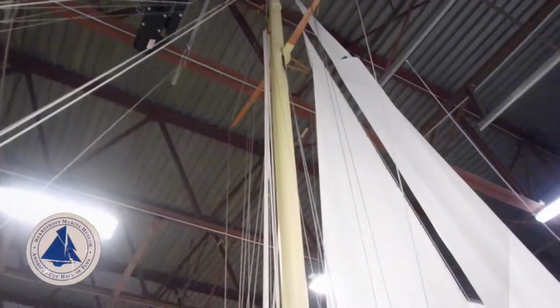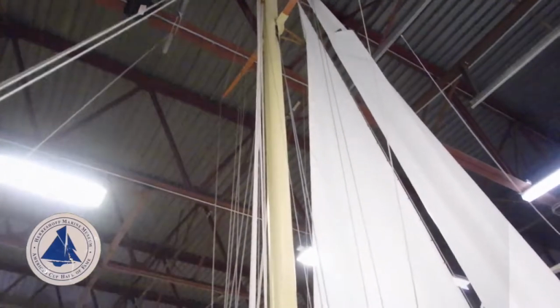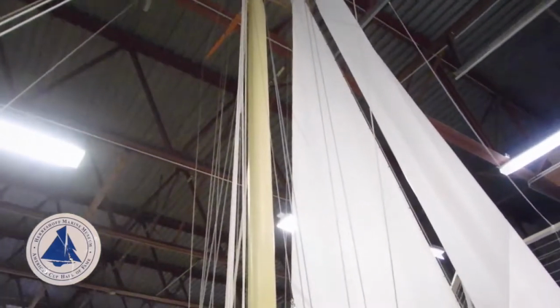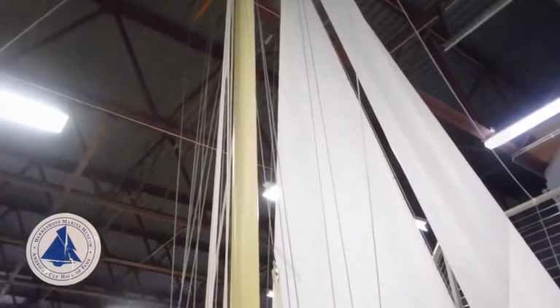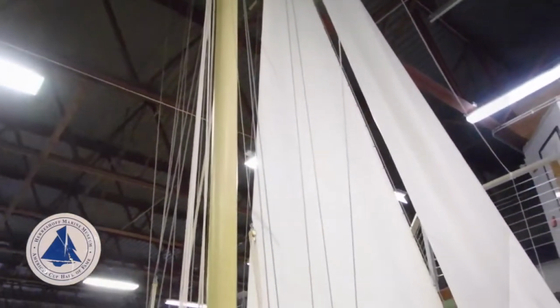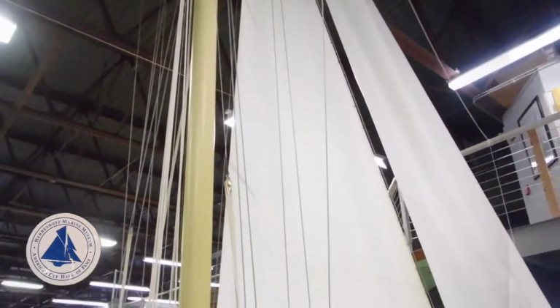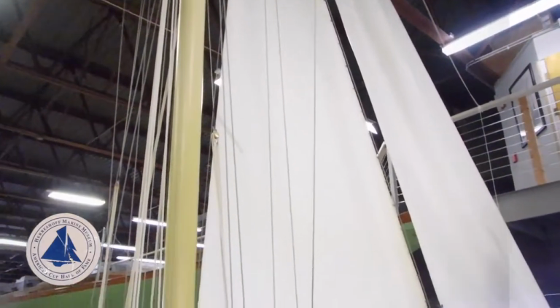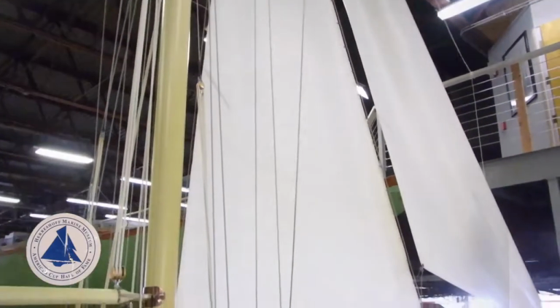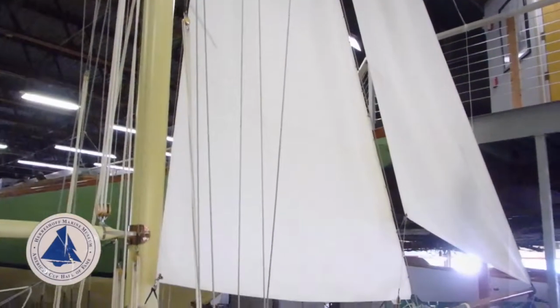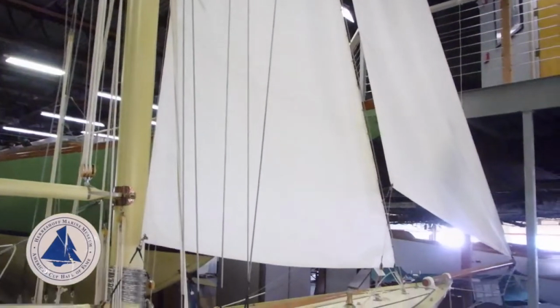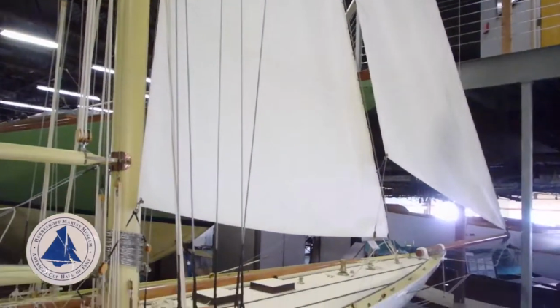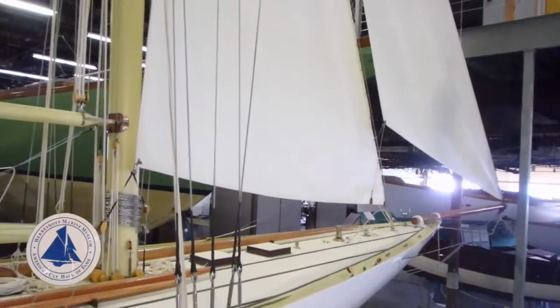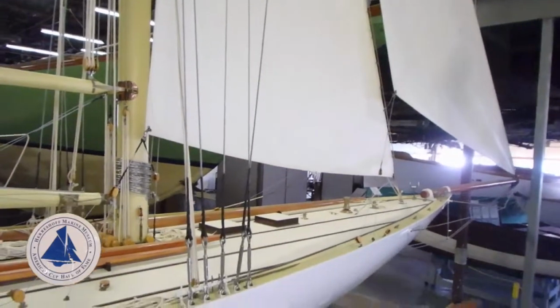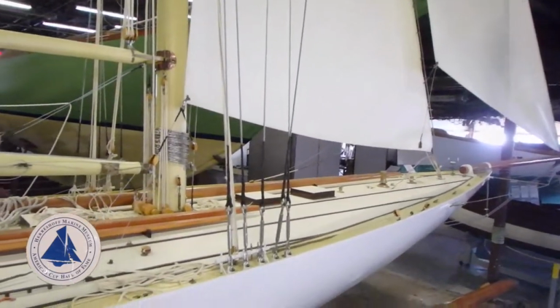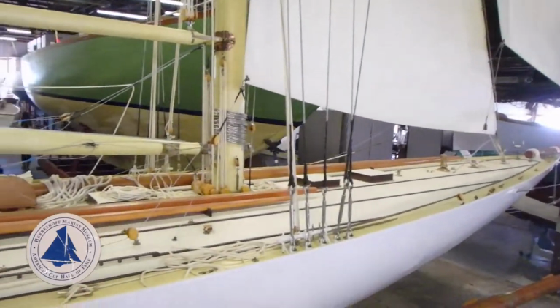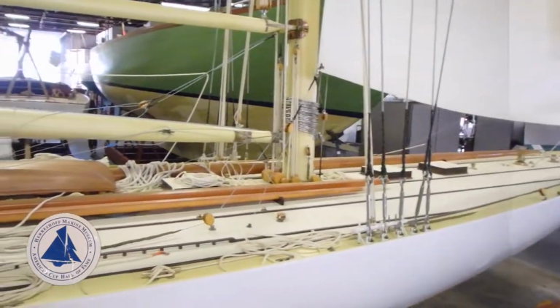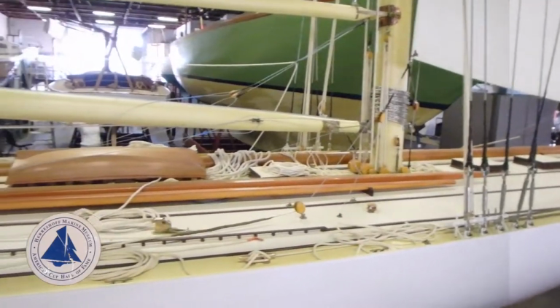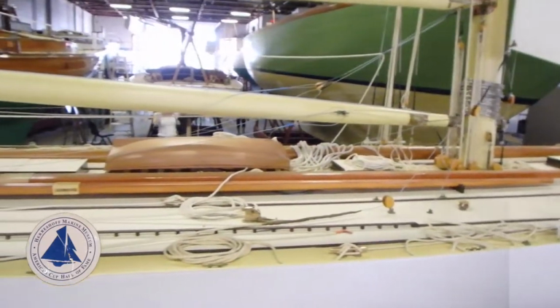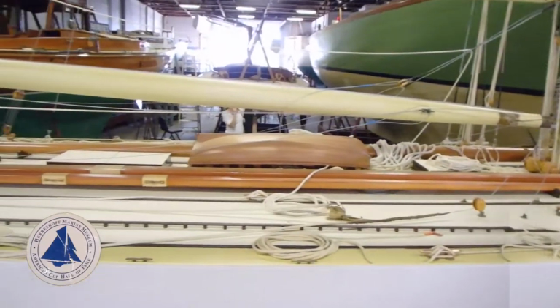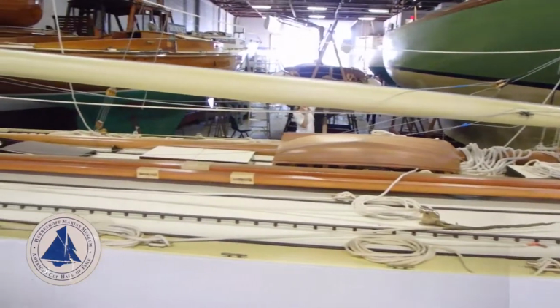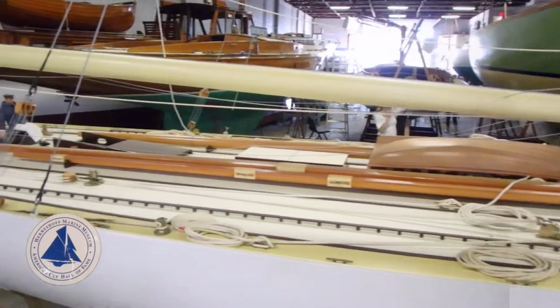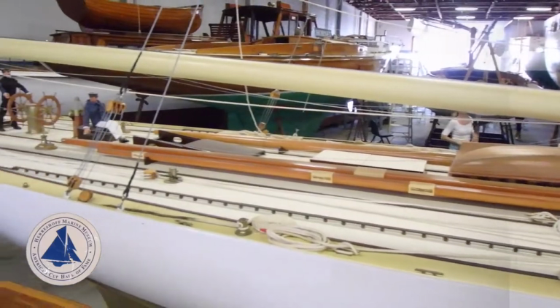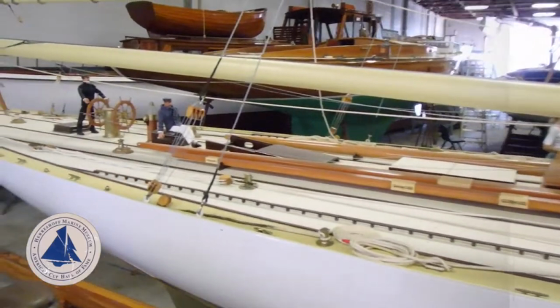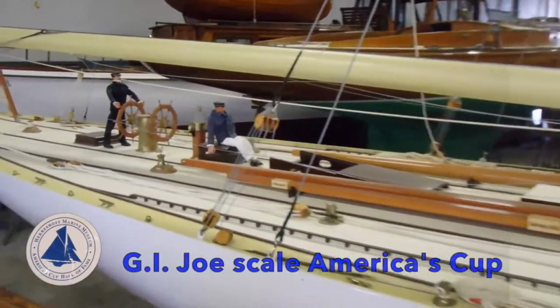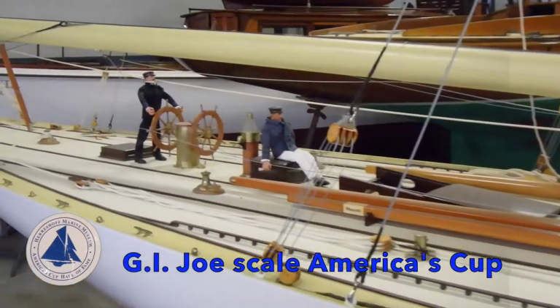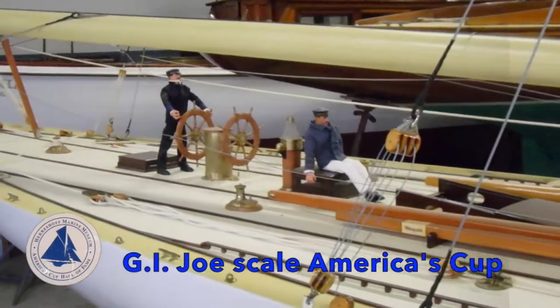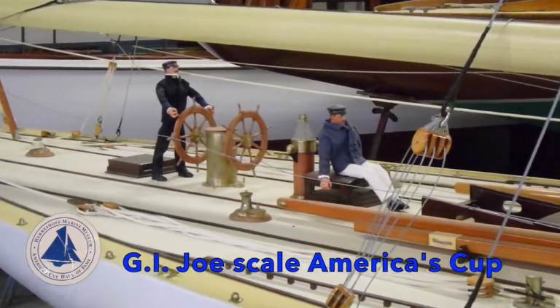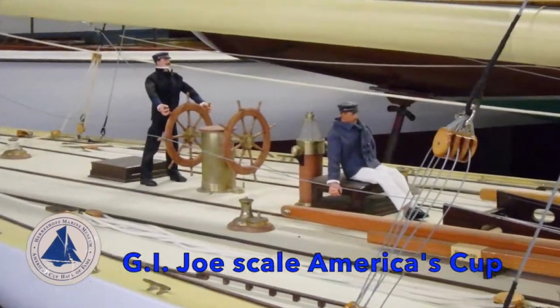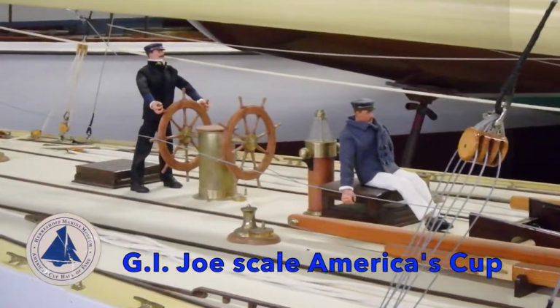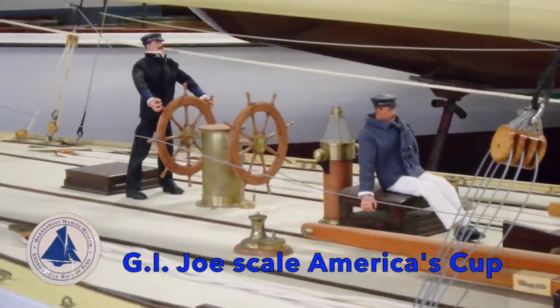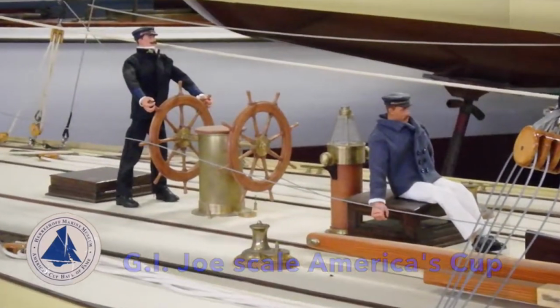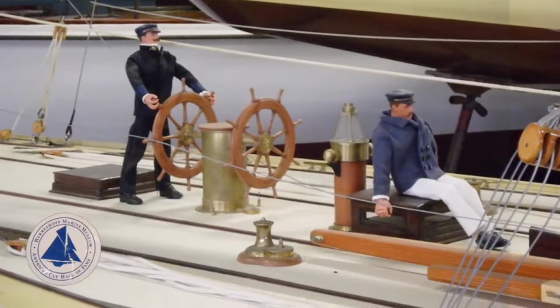This boat also stuck out as a little different — no wooden hull. What's the deal? Kind of different proportions, until... it's a one-sixth scale model of an America's Cup Defender. That's the thing for G.I. Joe!